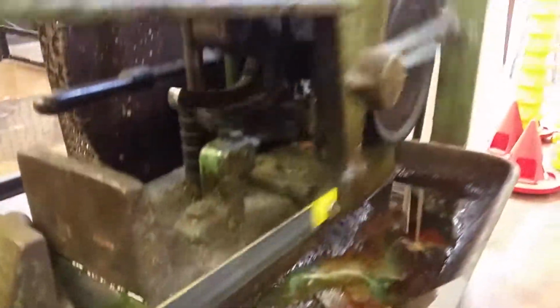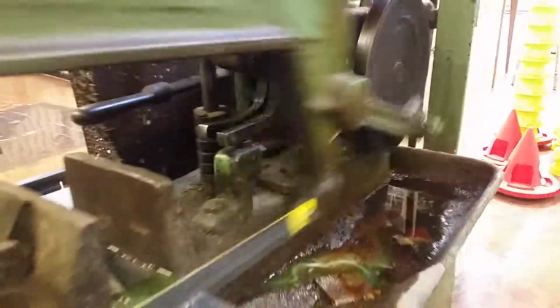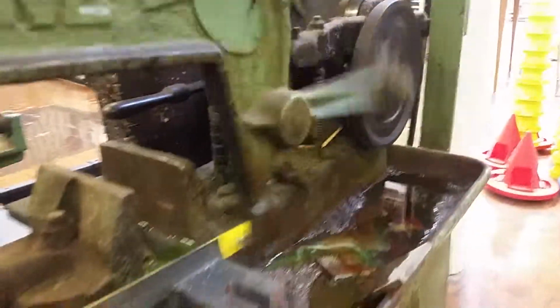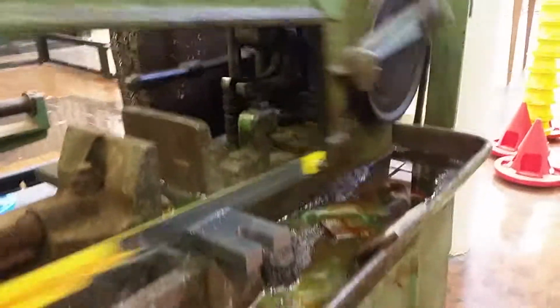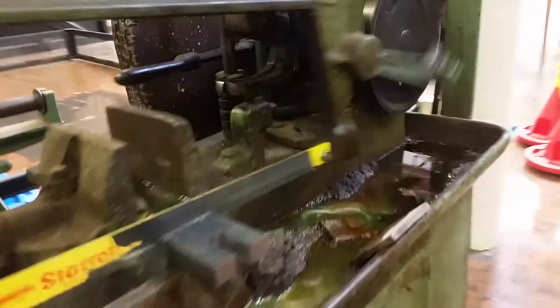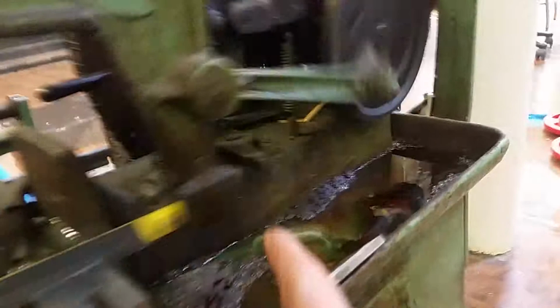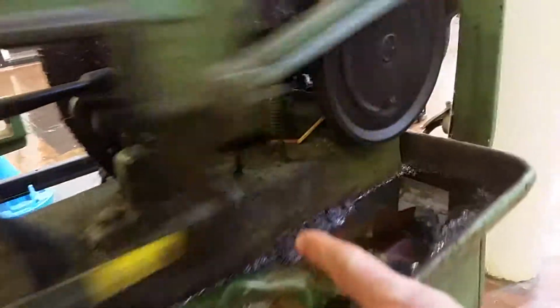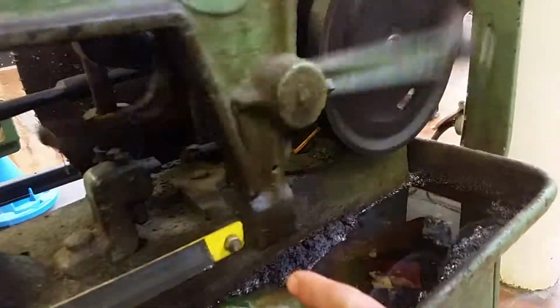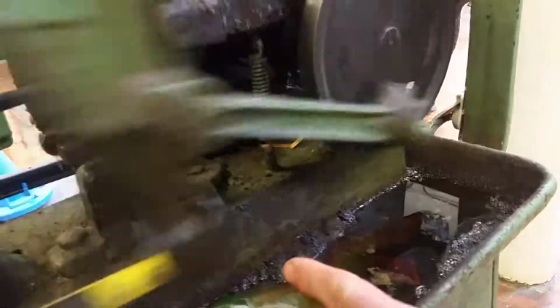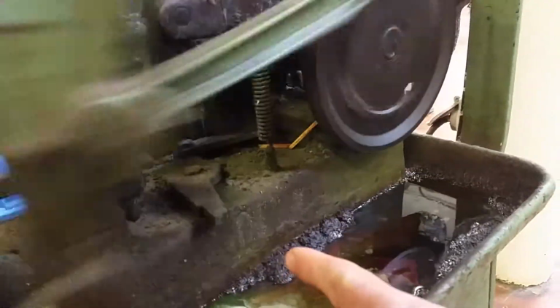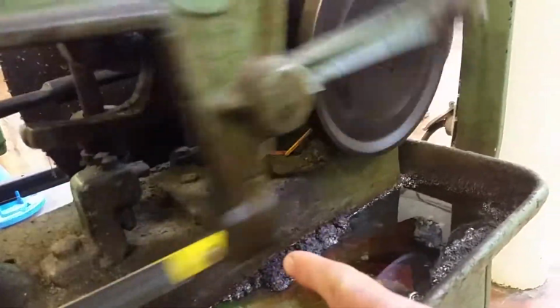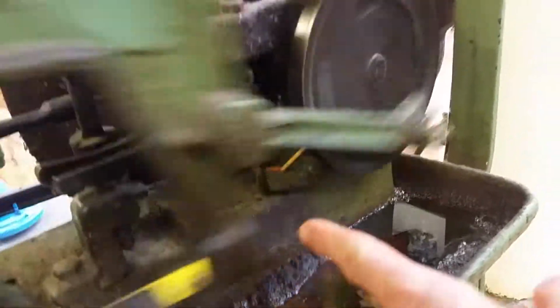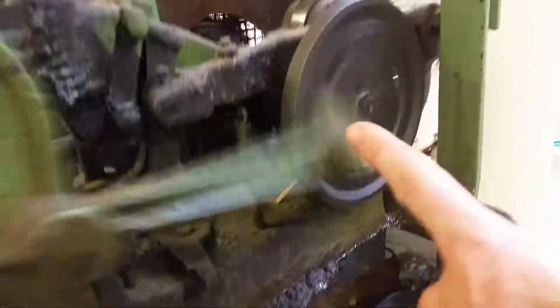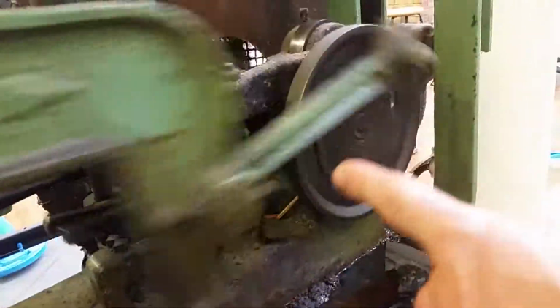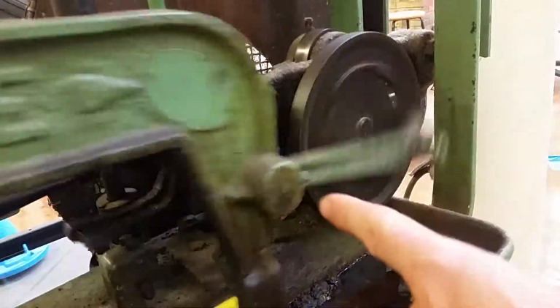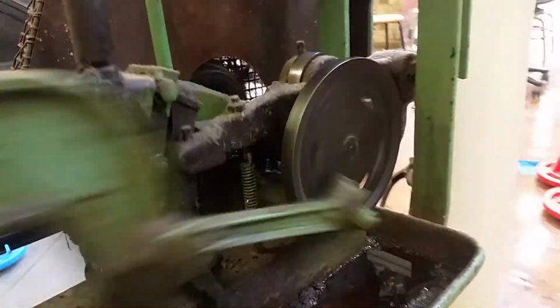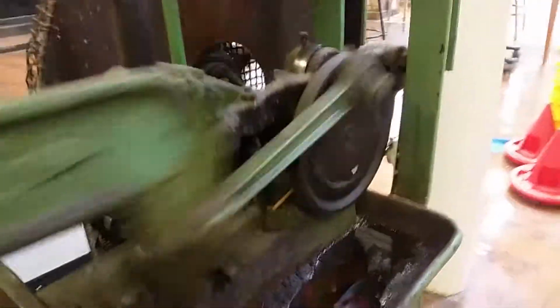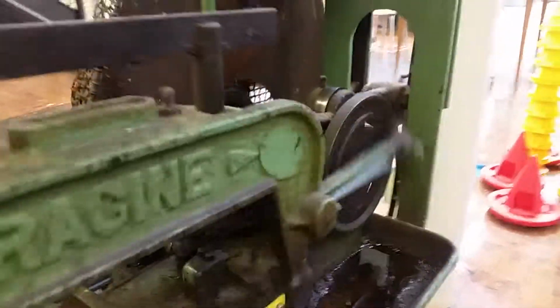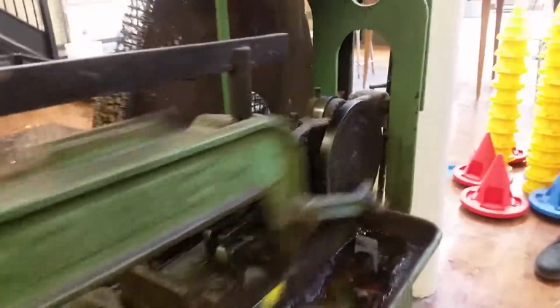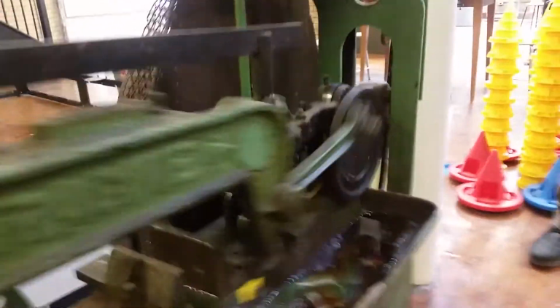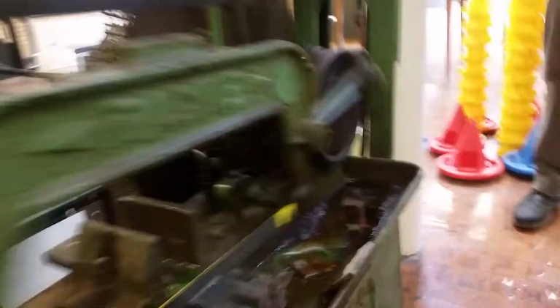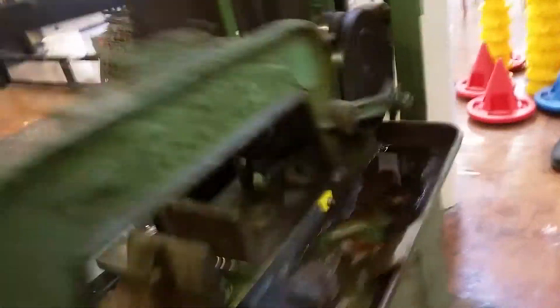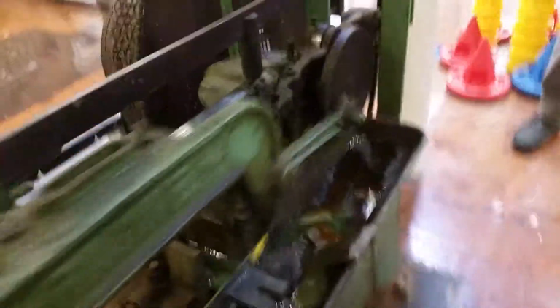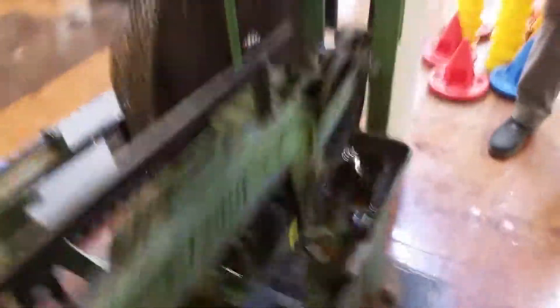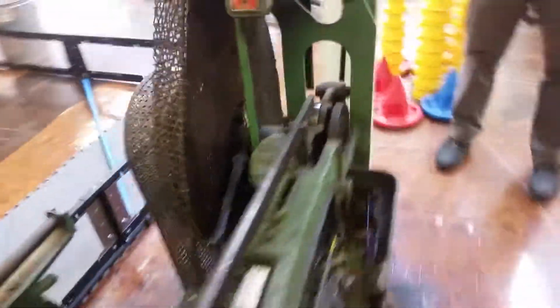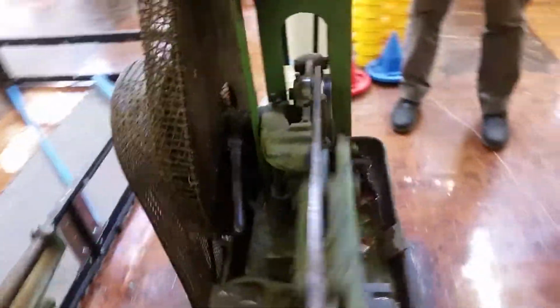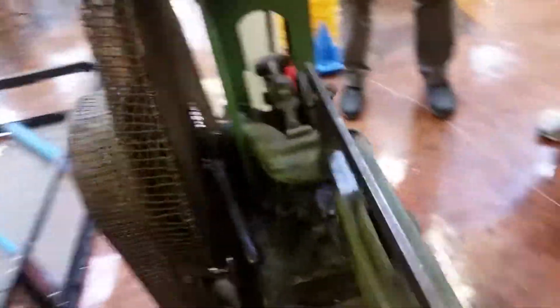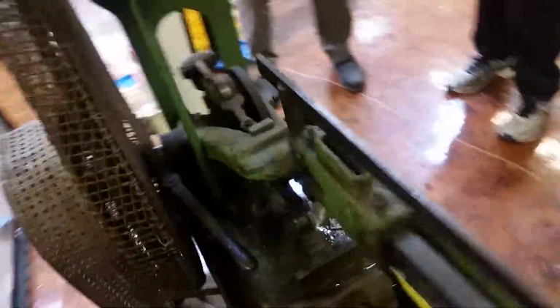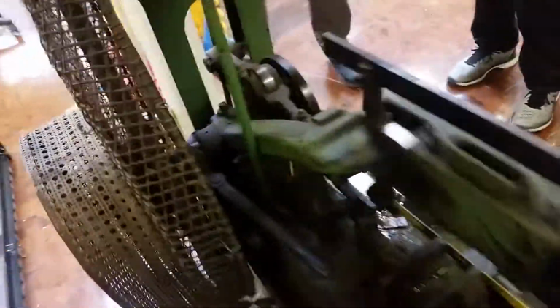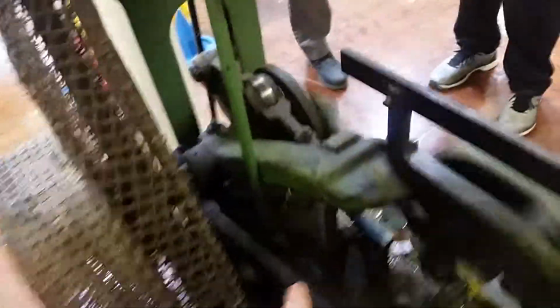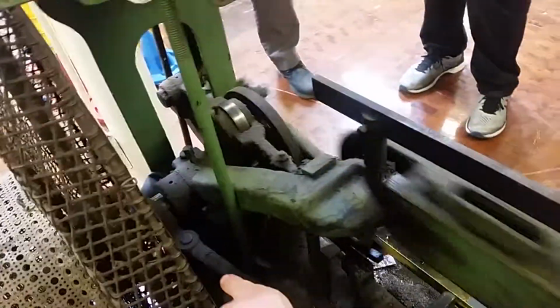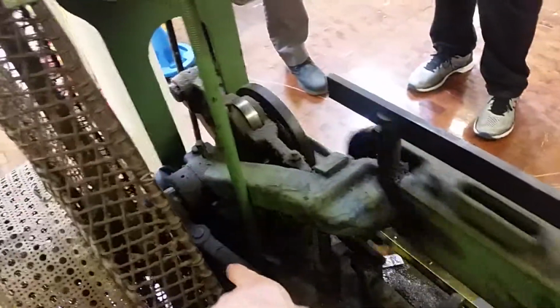It's got an automatic shutoff right there. When it goes low enough, it'll just kick out the clutch.